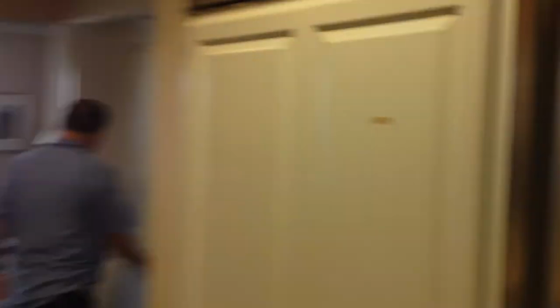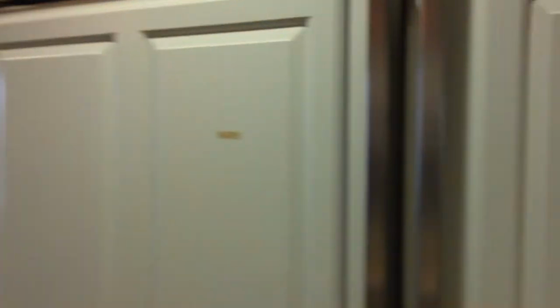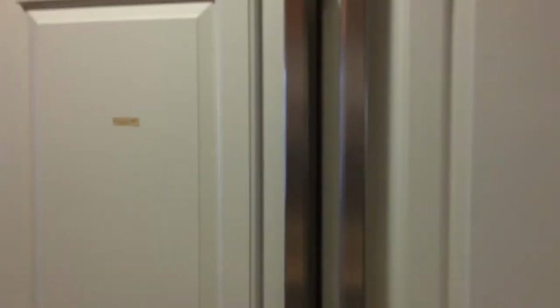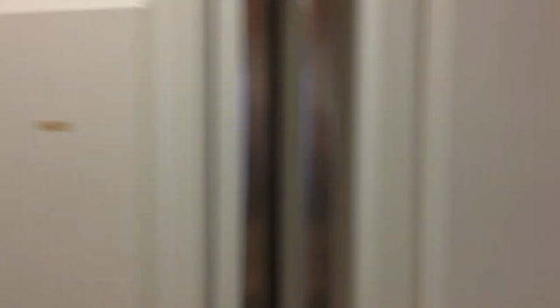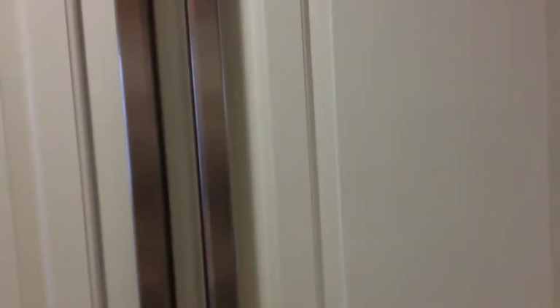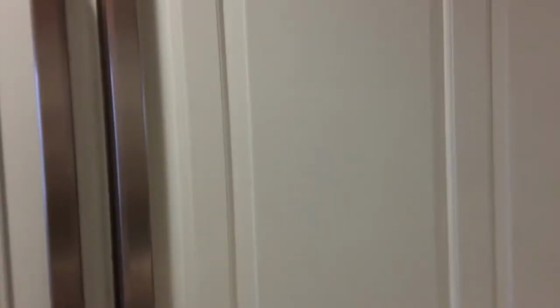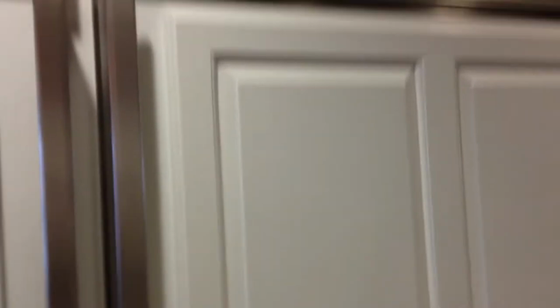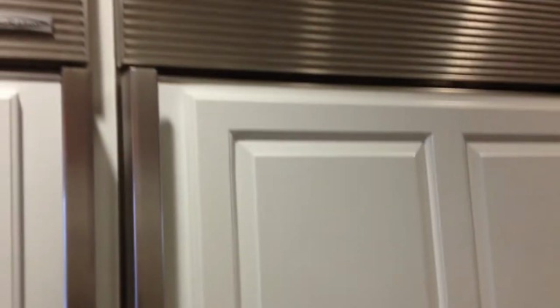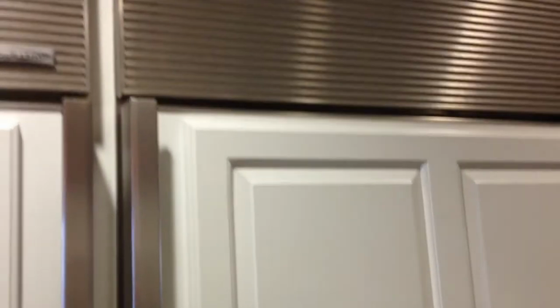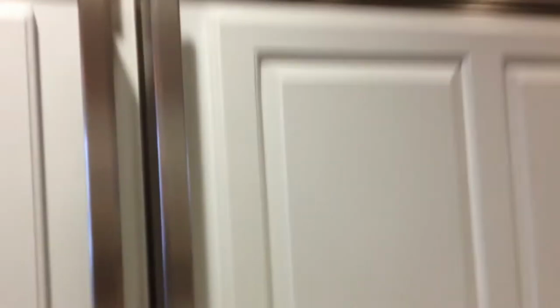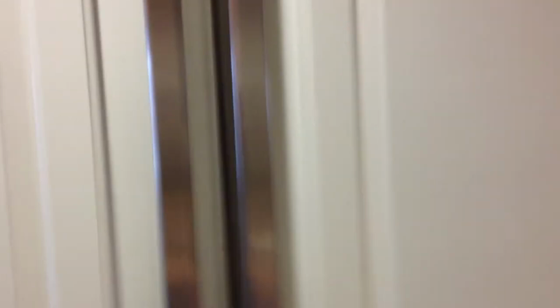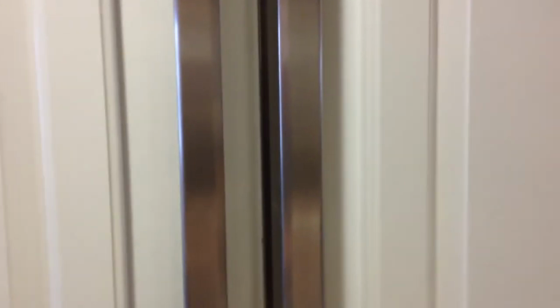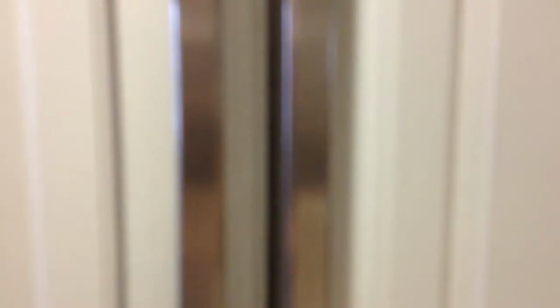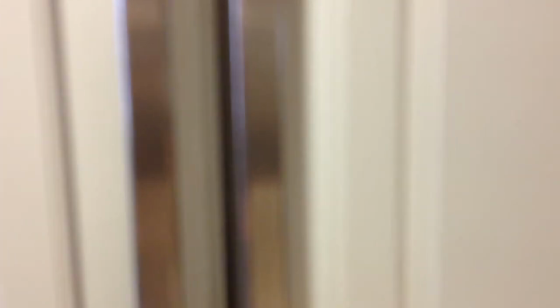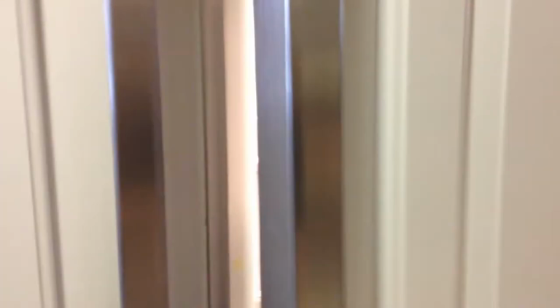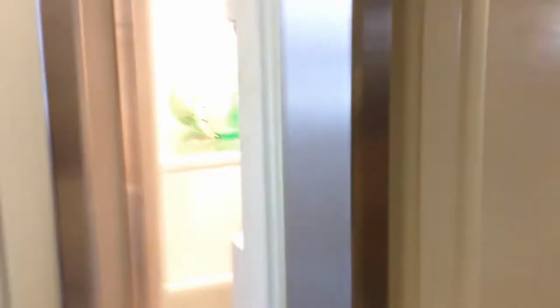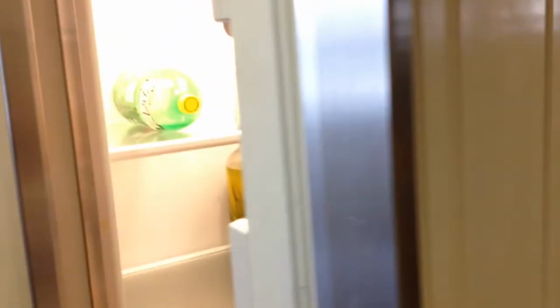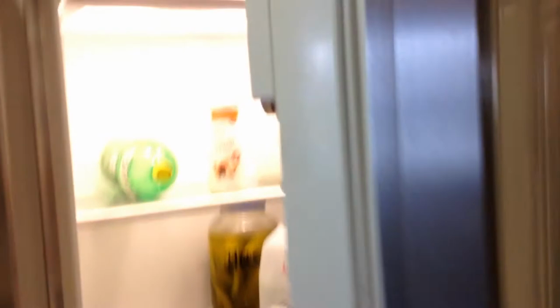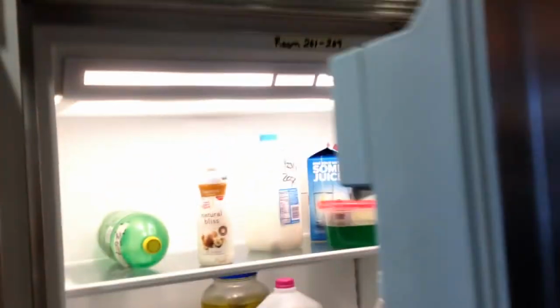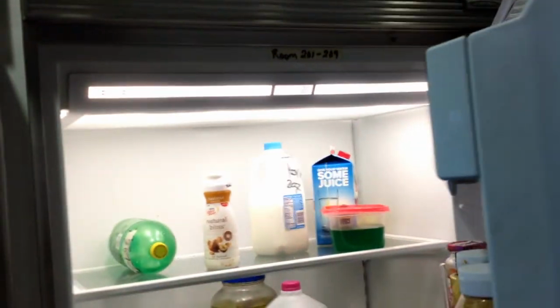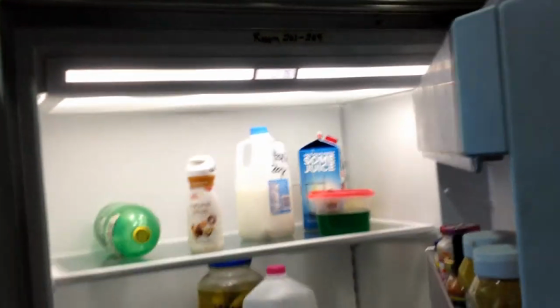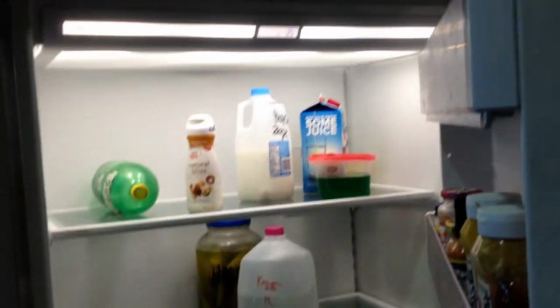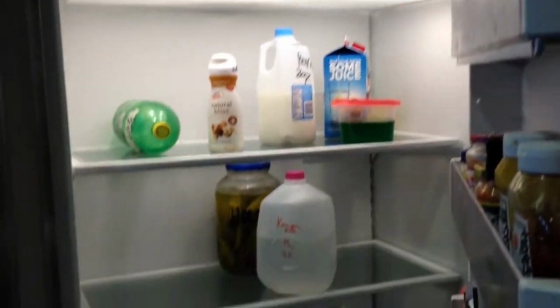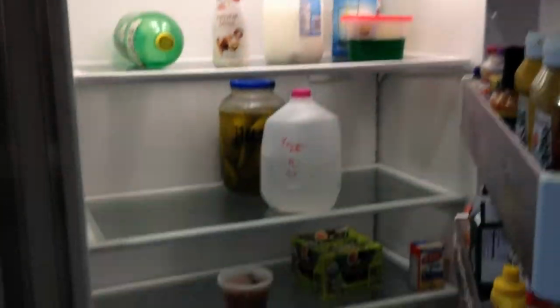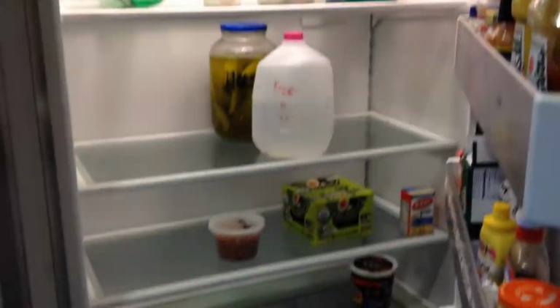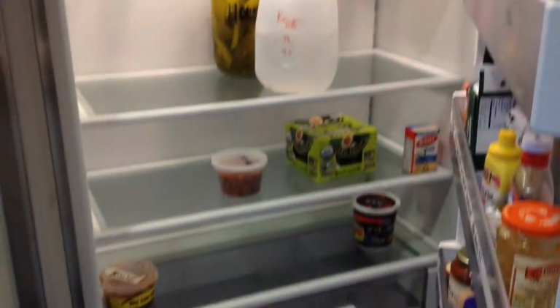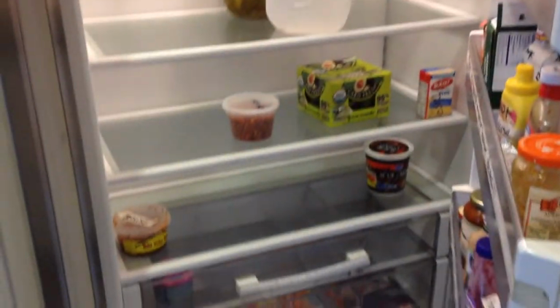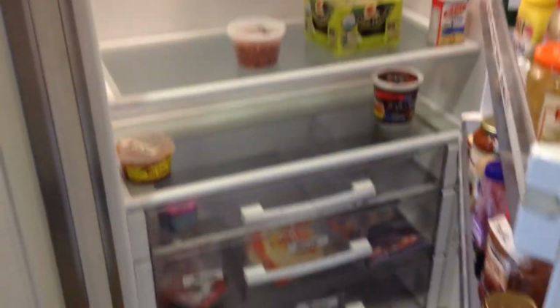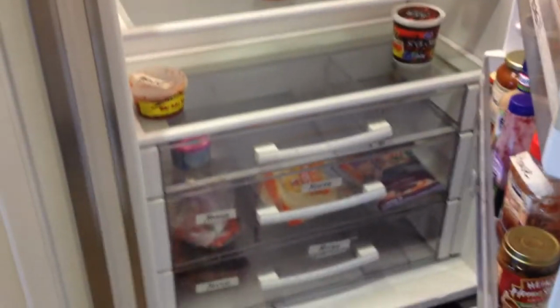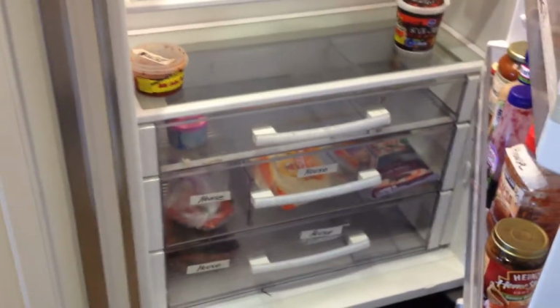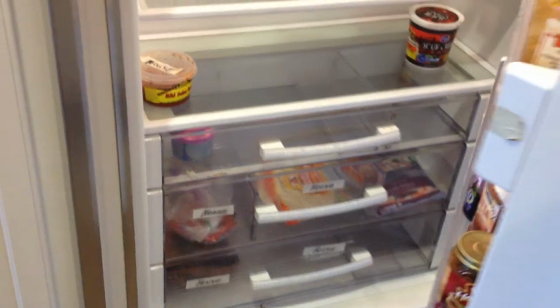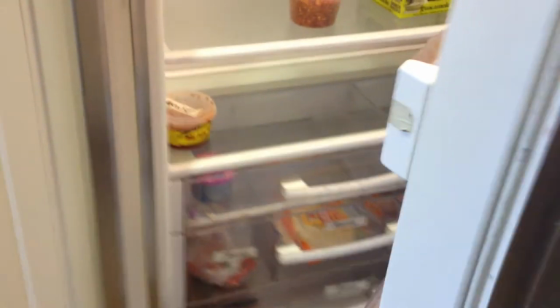You get refrigerators — this happens to be ours. You just need to label your food when you put it in, like so. So everyone's food is labeled.